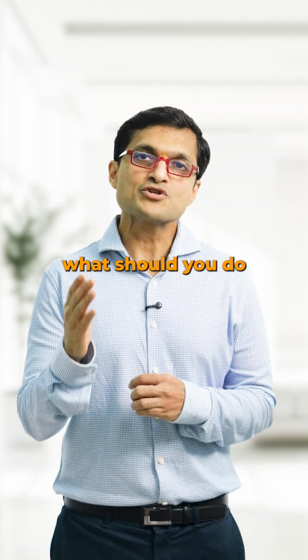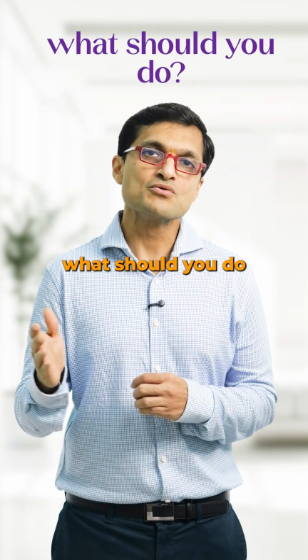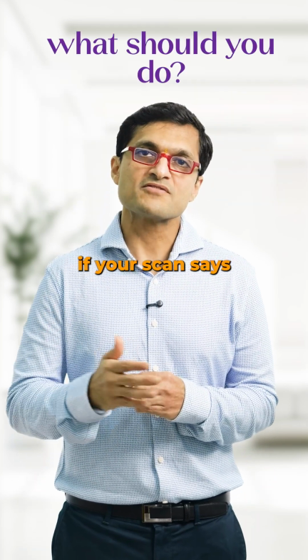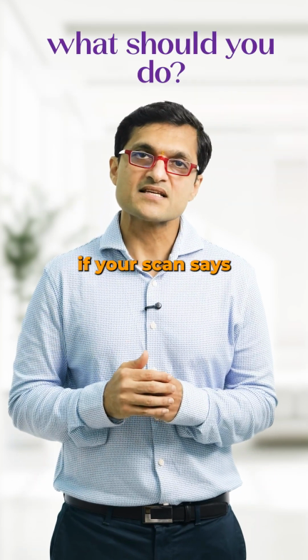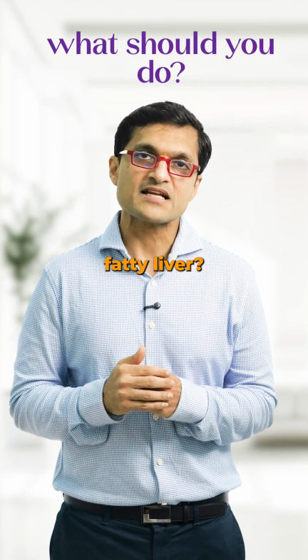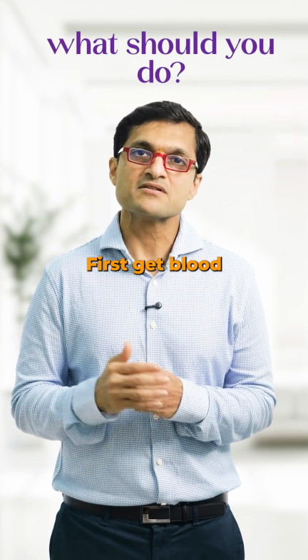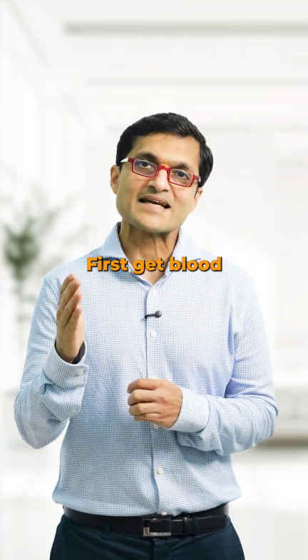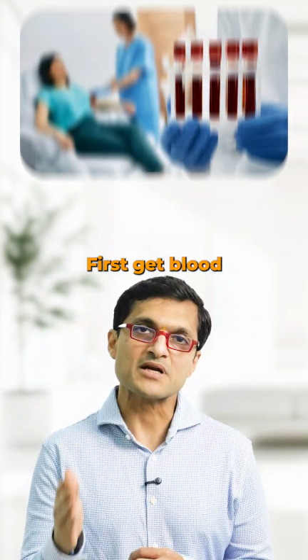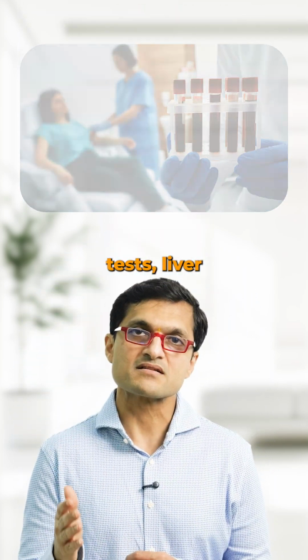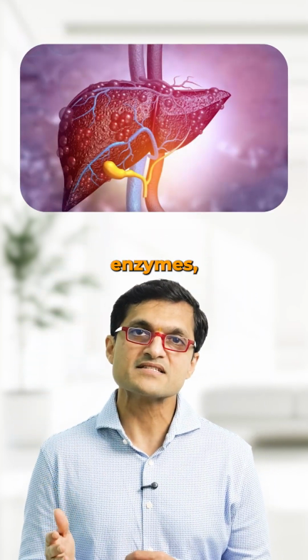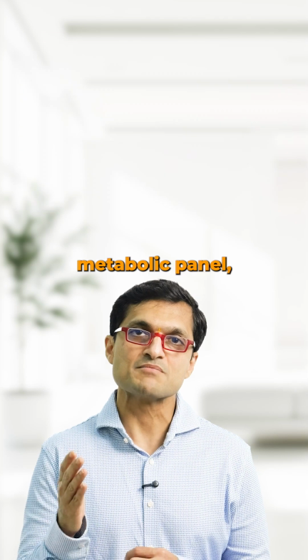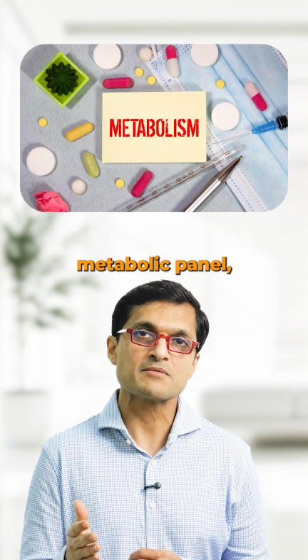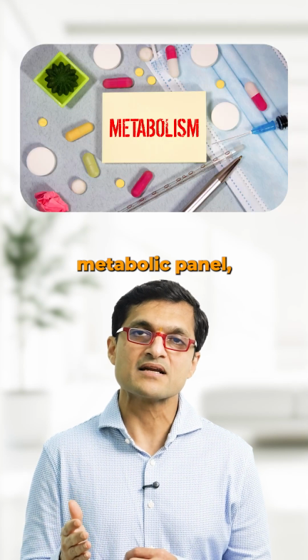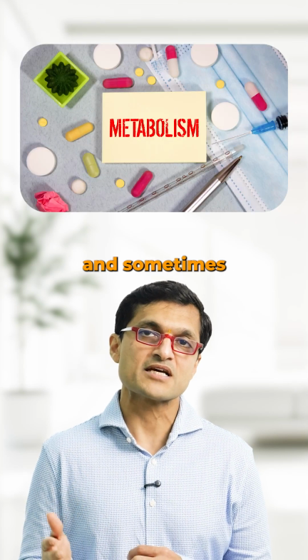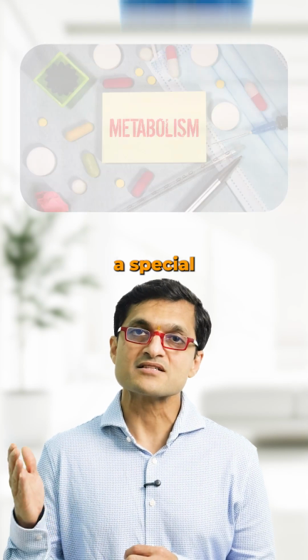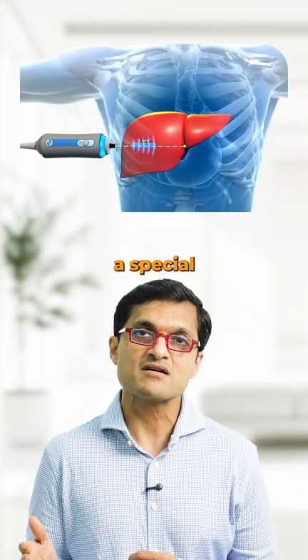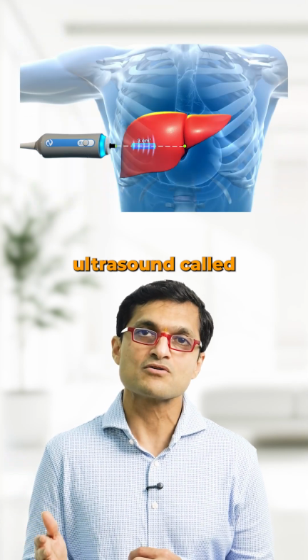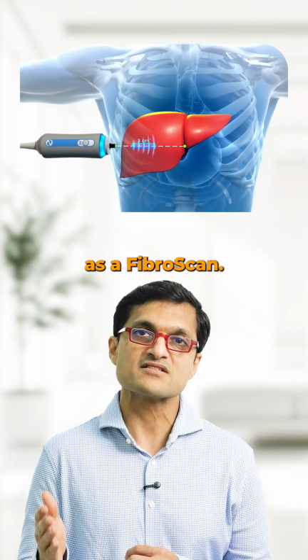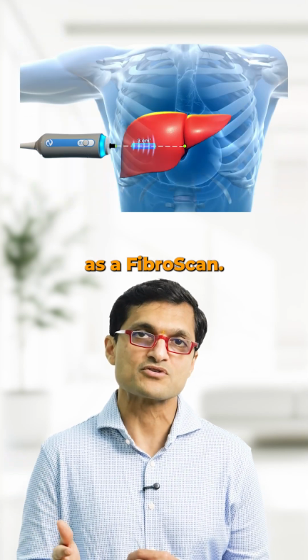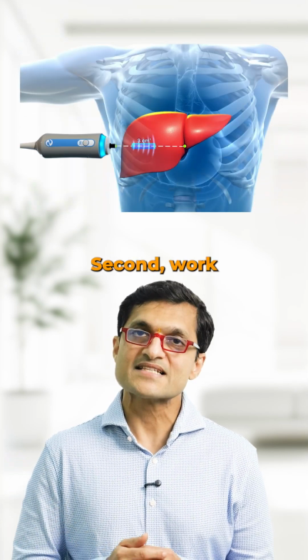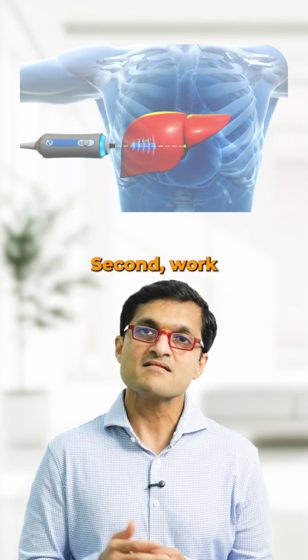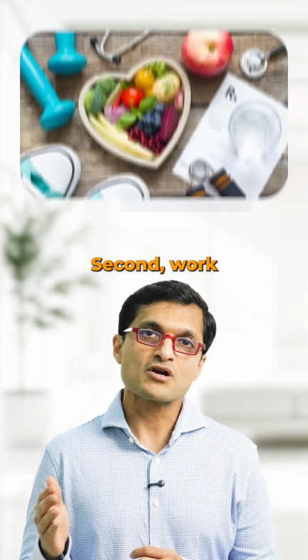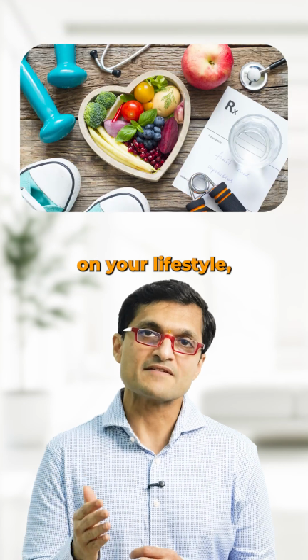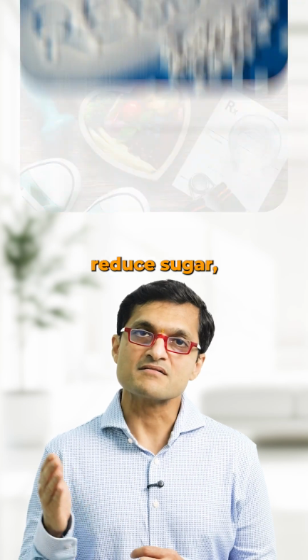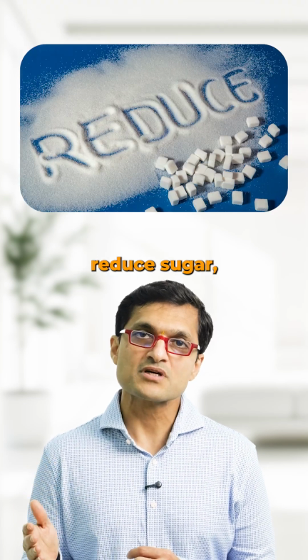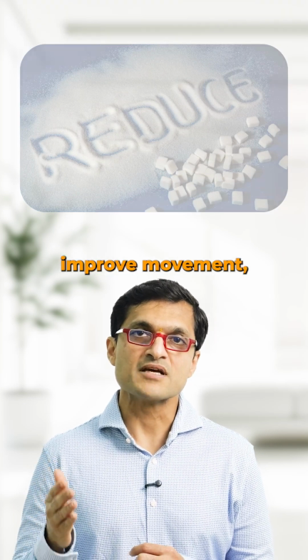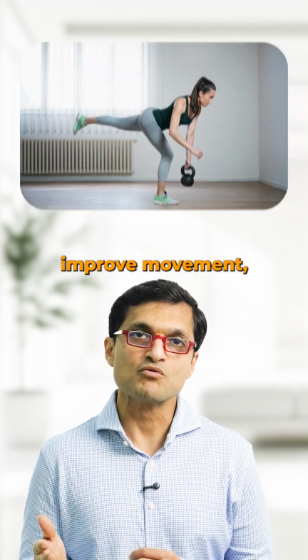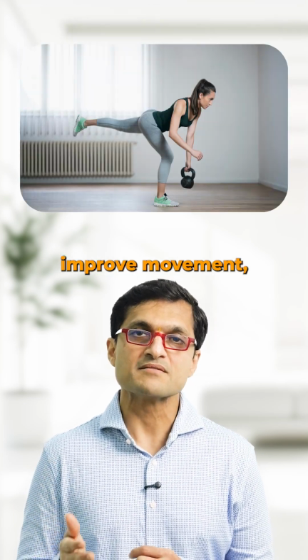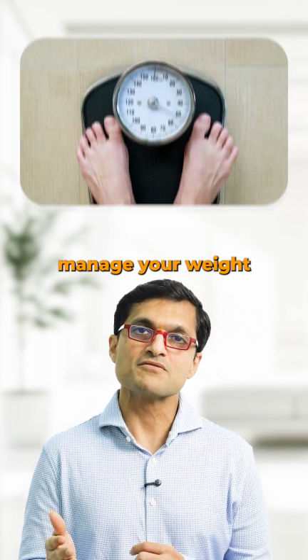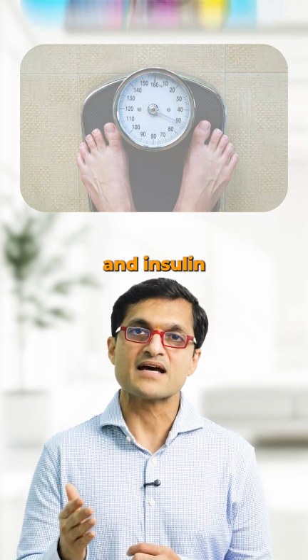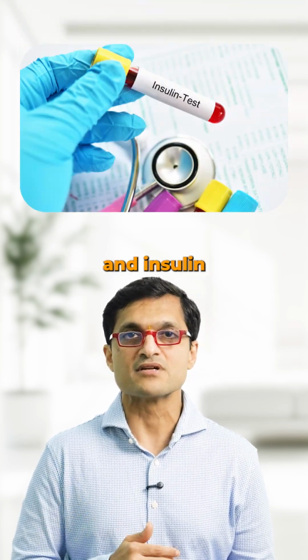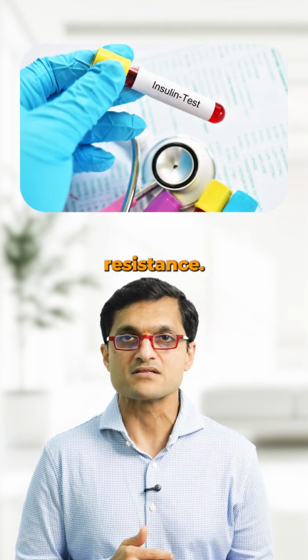So what should you do if your scan says fatty liver? First, get blood tests — liver enzymes, a metabolic panel, and sometimes a special ultrasound called a fibroscan. Second, work on your lifestyle: reduce sugar, improve movement, and manage your weight and insulin resistance.